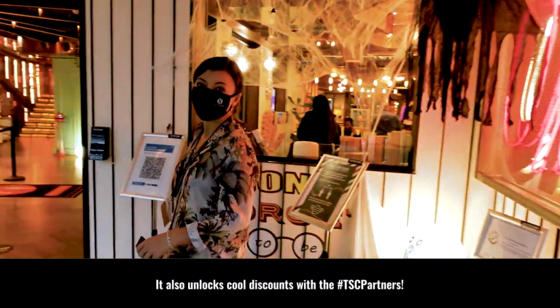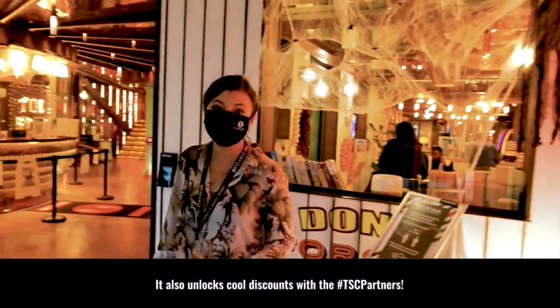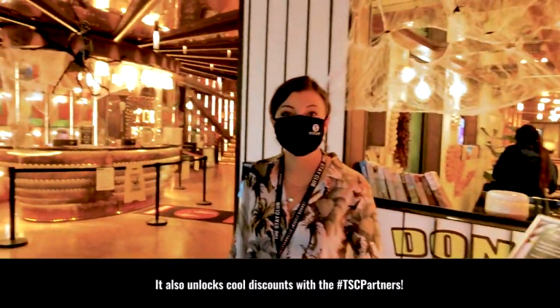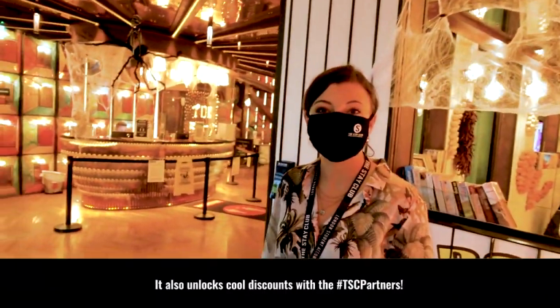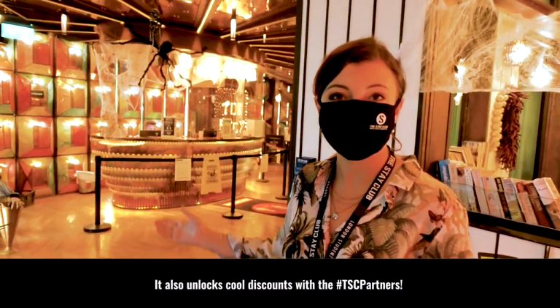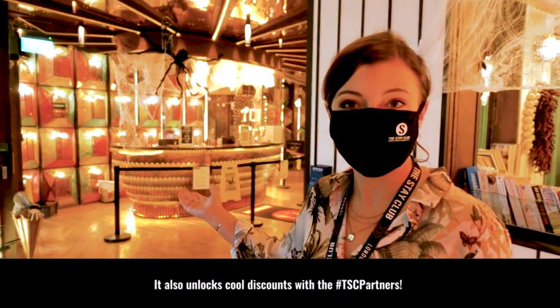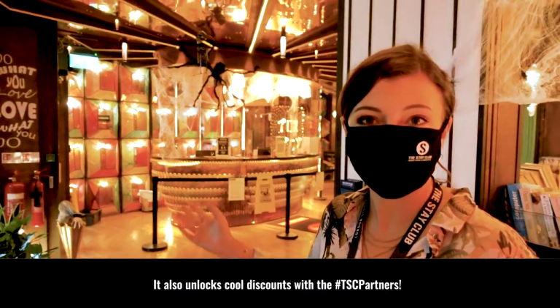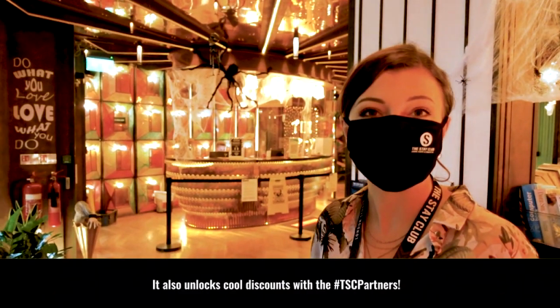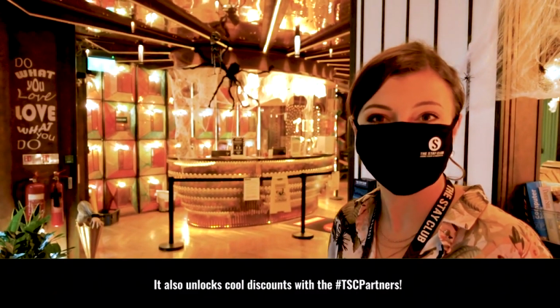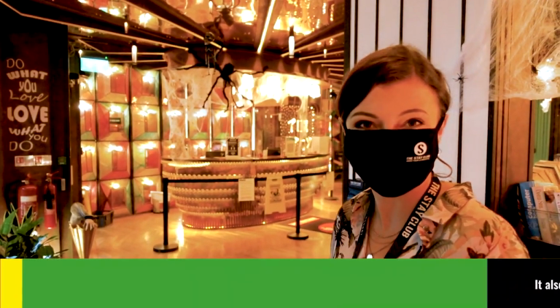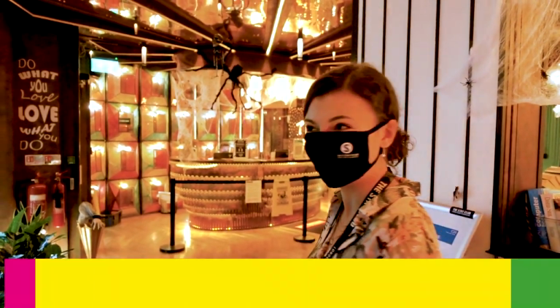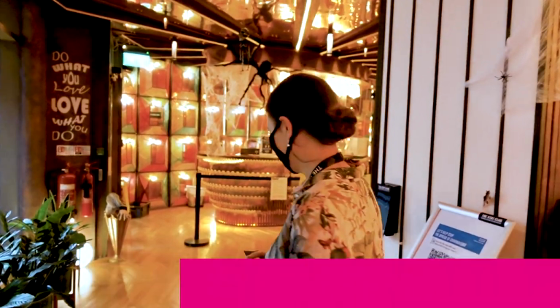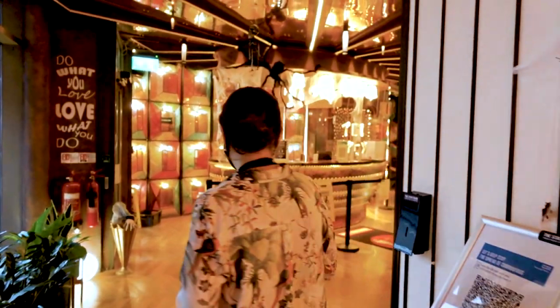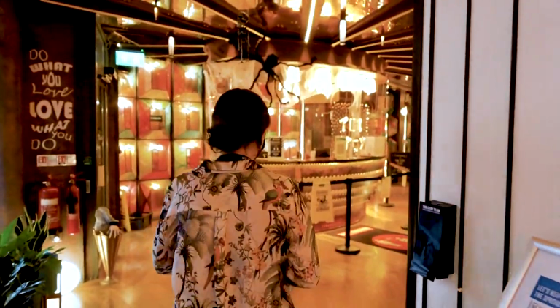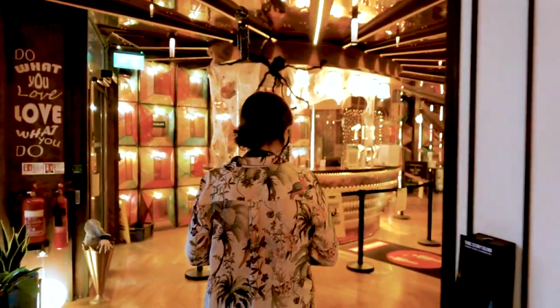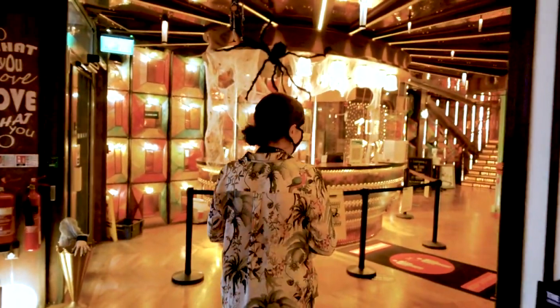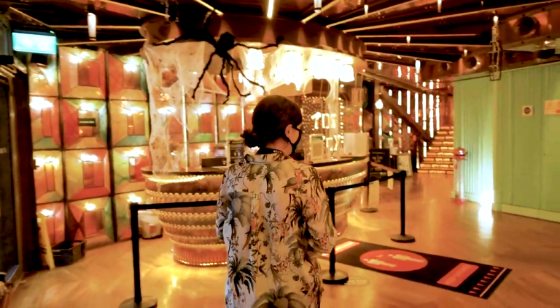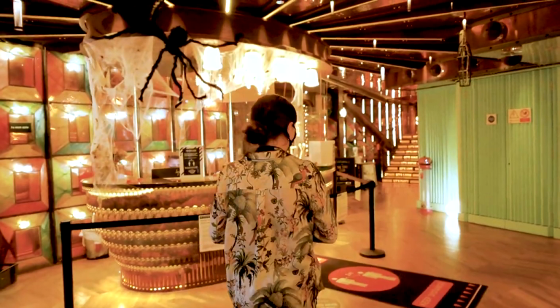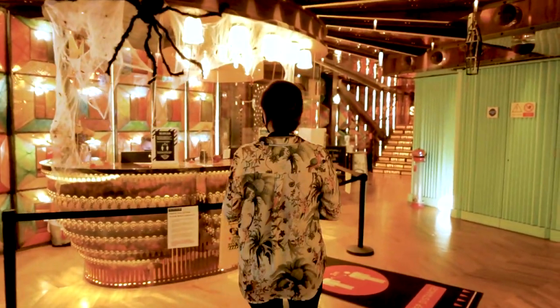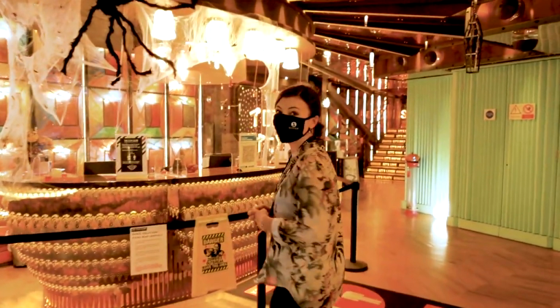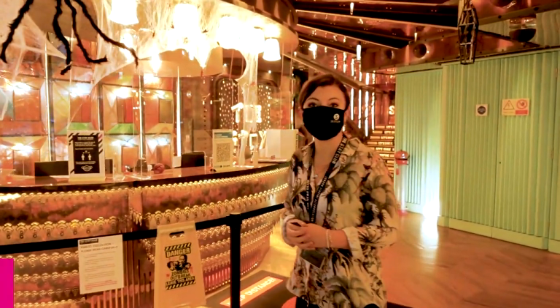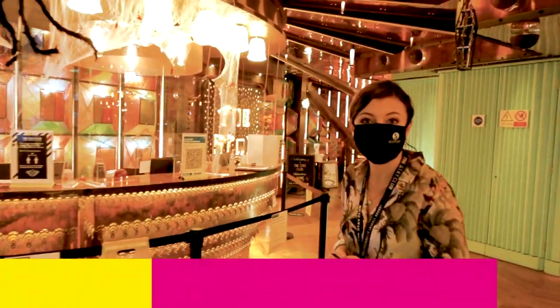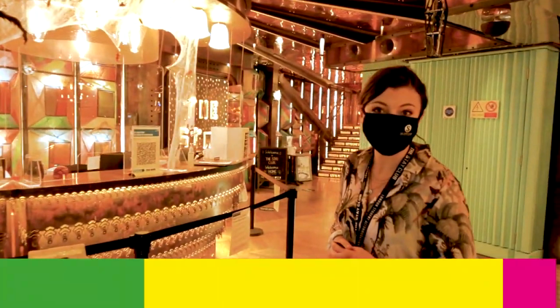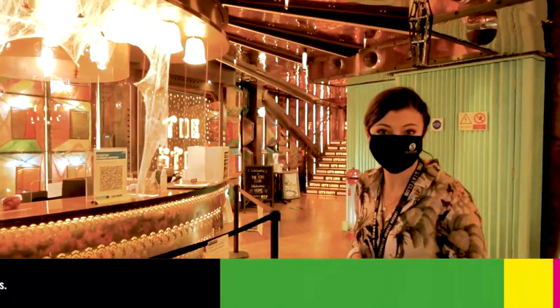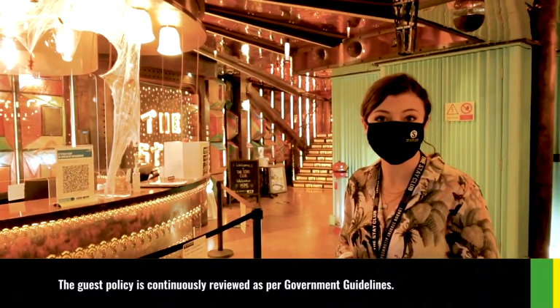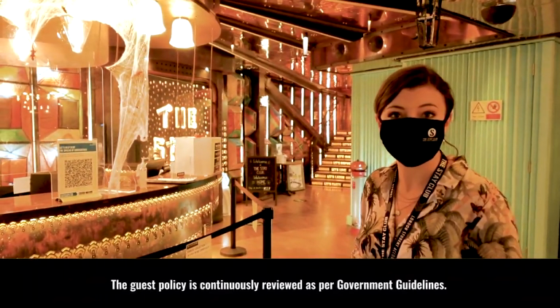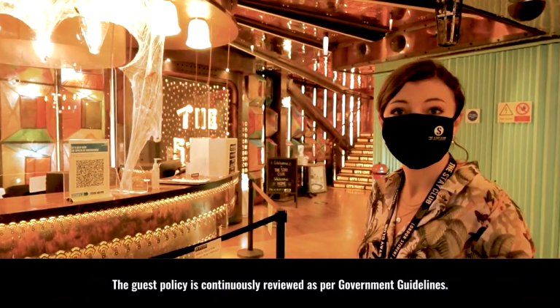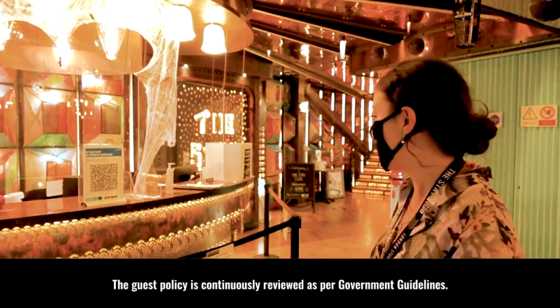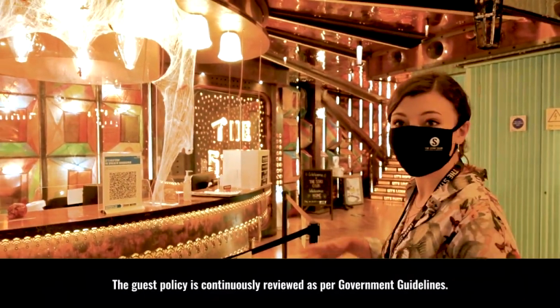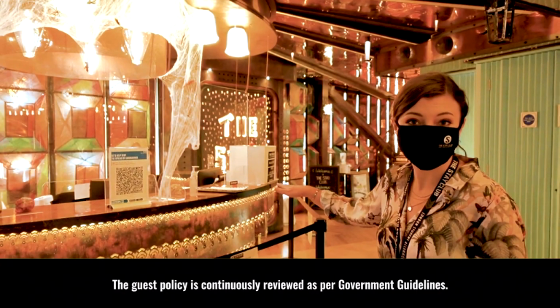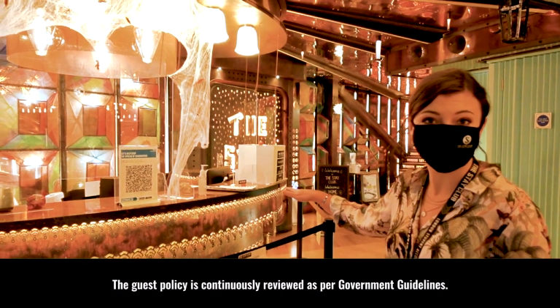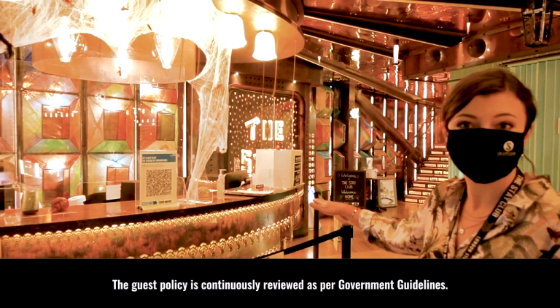The first thing you'll see when you enter is our reception team who work 24 hours a day. If you'd like to bring any guests or visitors to stay with you, when they arrive they'll just need to sign in on the sheet.